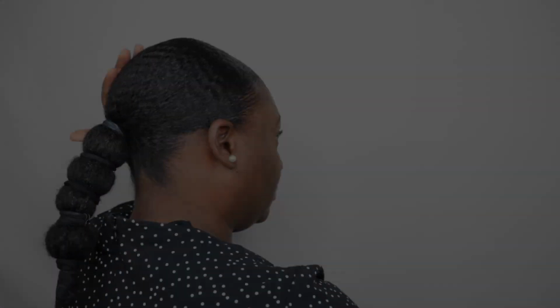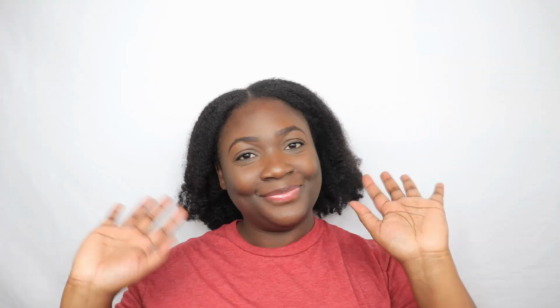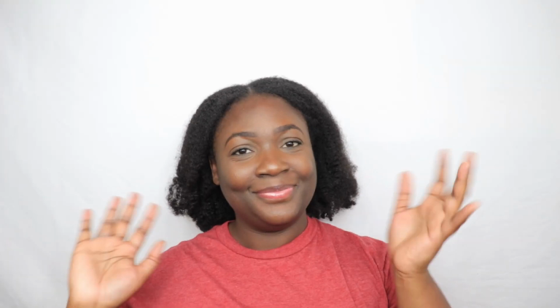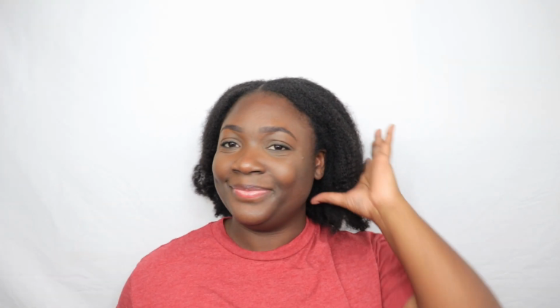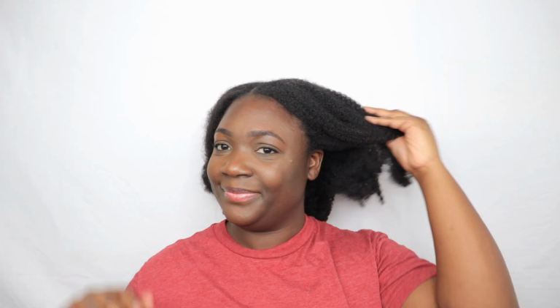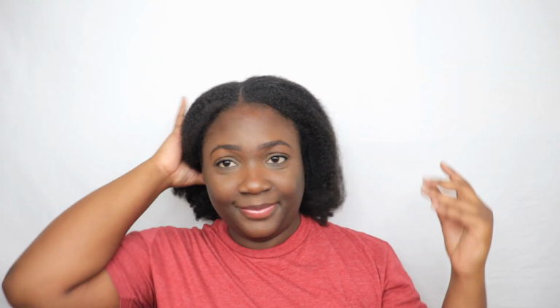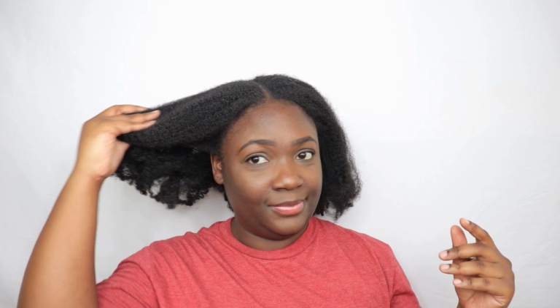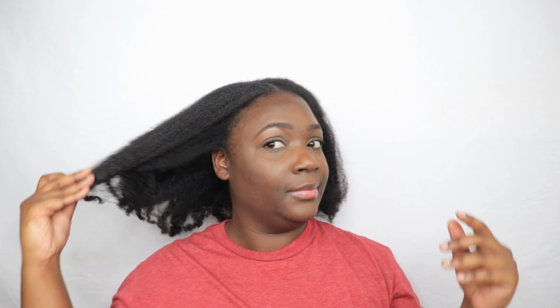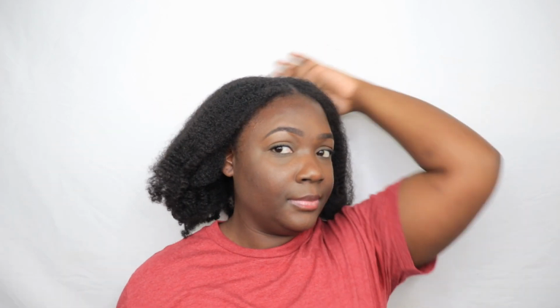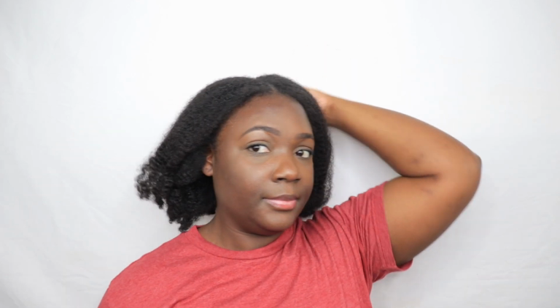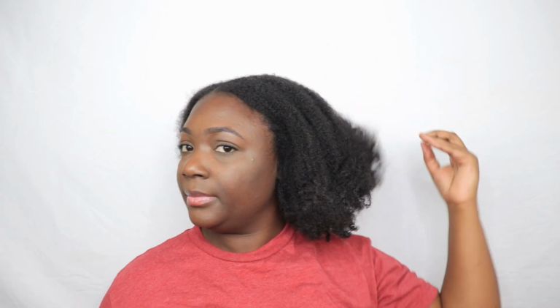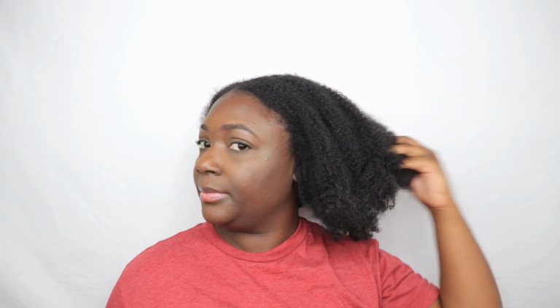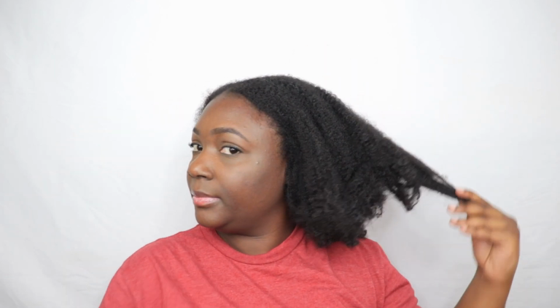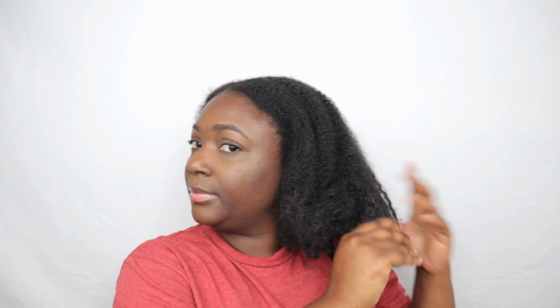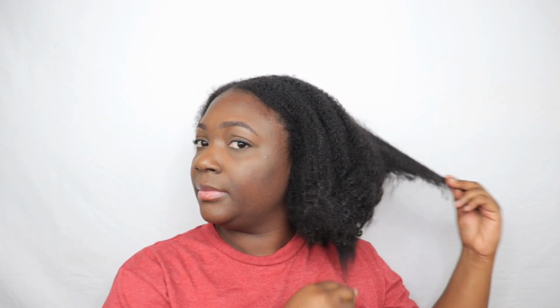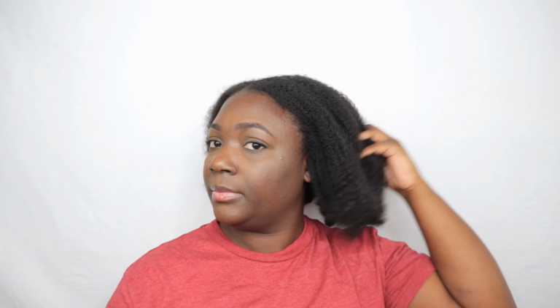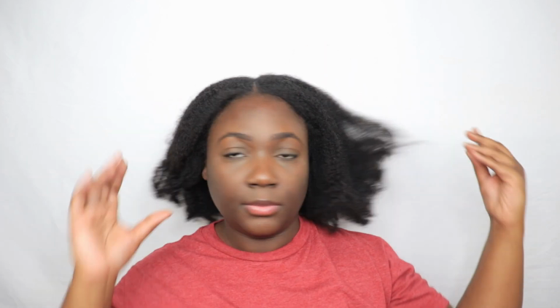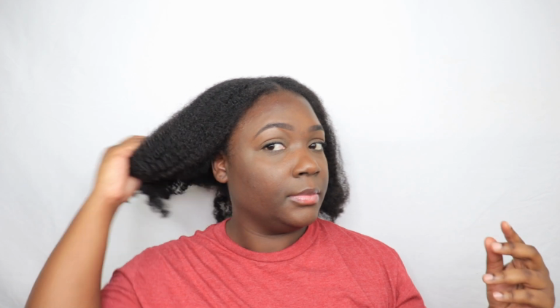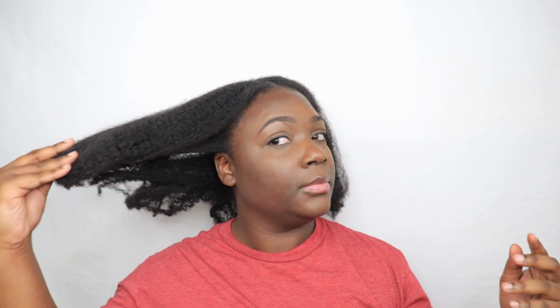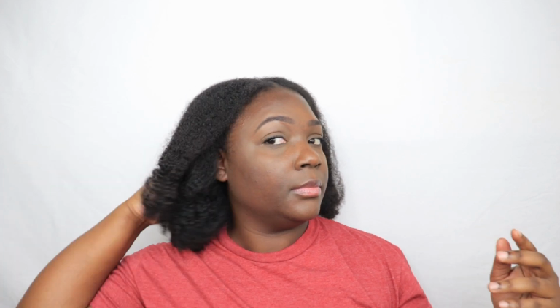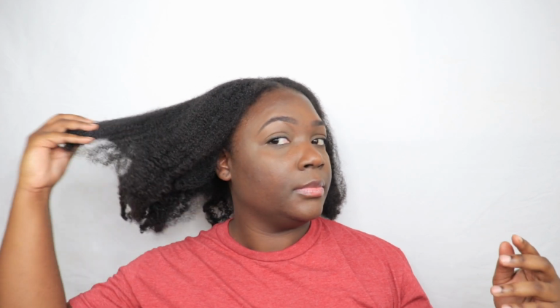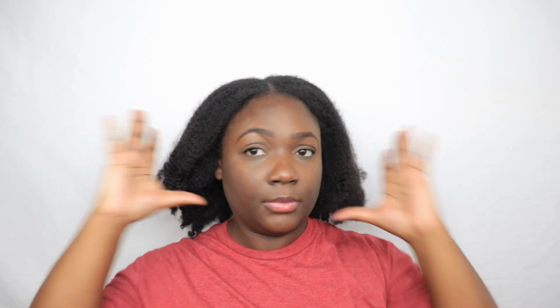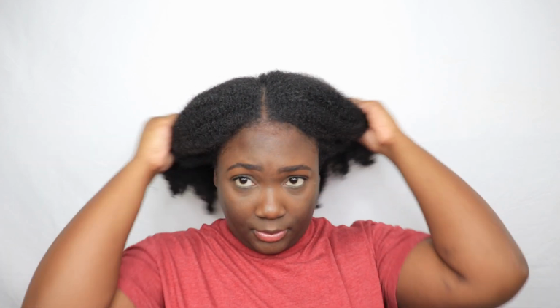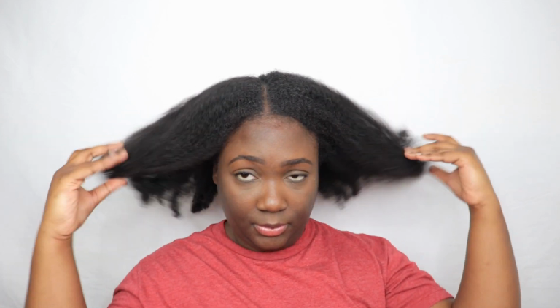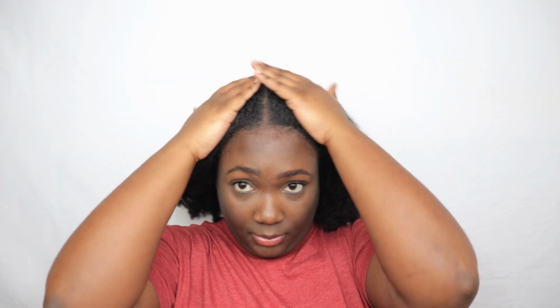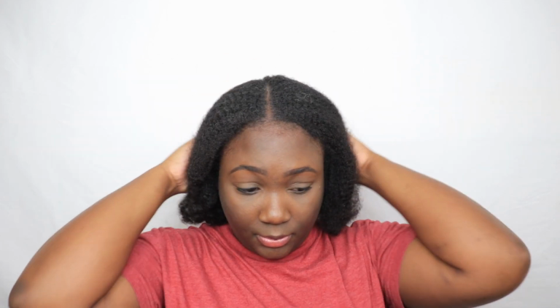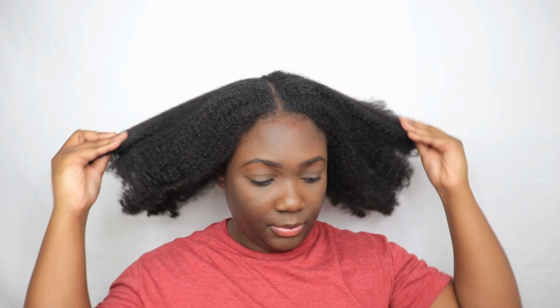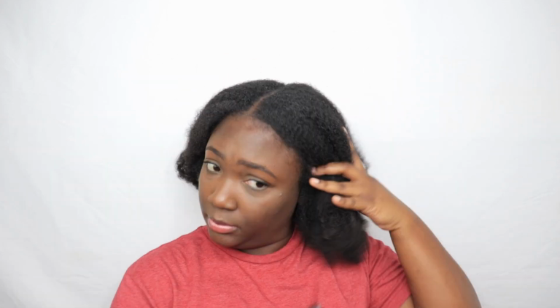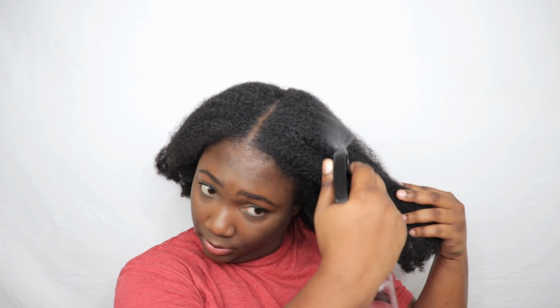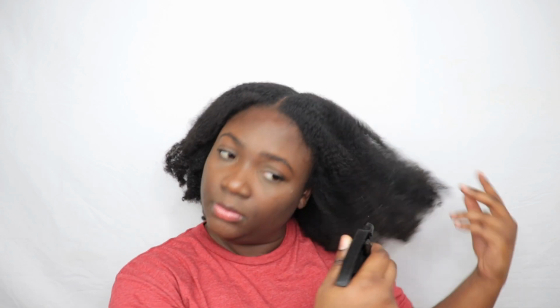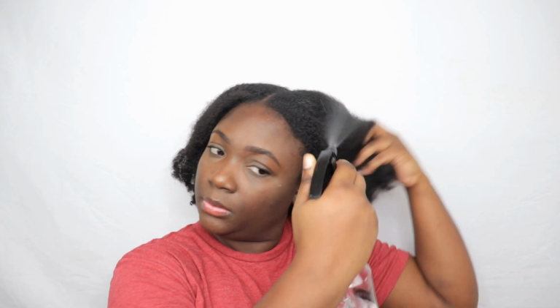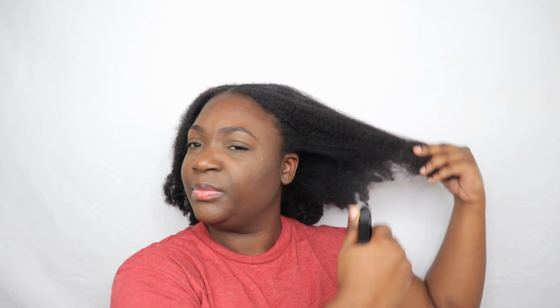Hey everyone, in today's video we're going to be doing a 'style my natural hair with me' — a low sleek ponytail. Sorry I've been missing, guys; I've just been super busy over the summer, but I promise I am back with new videos.